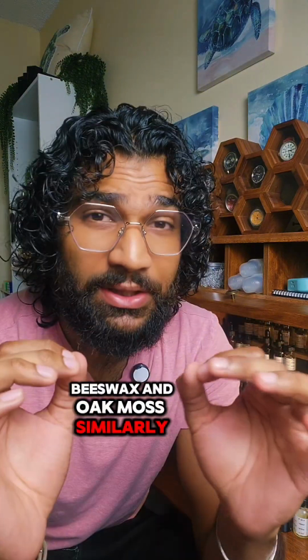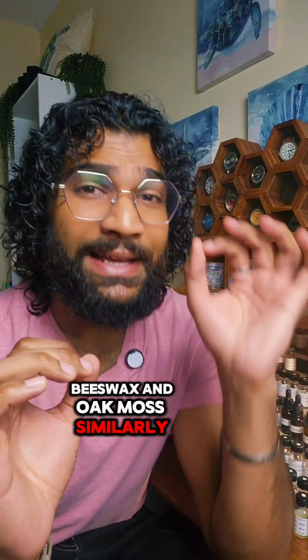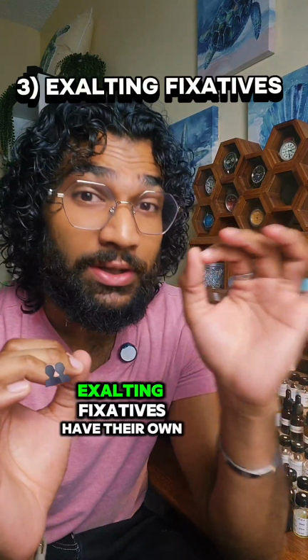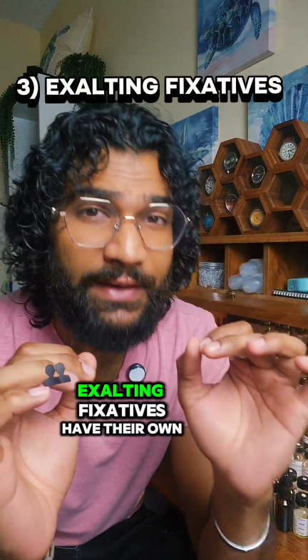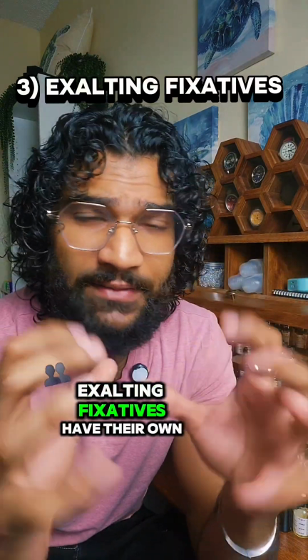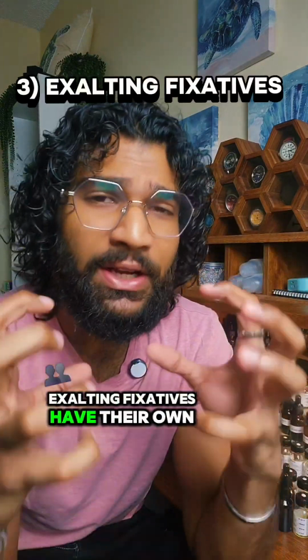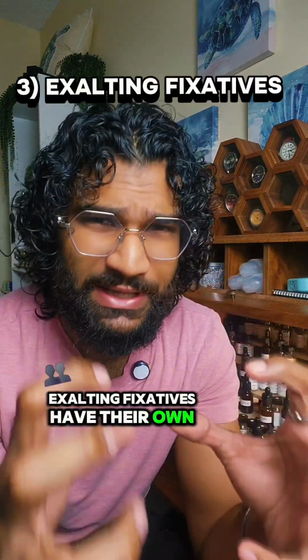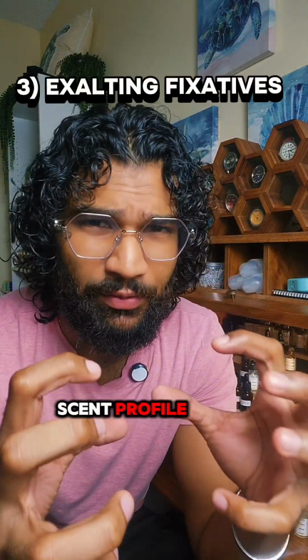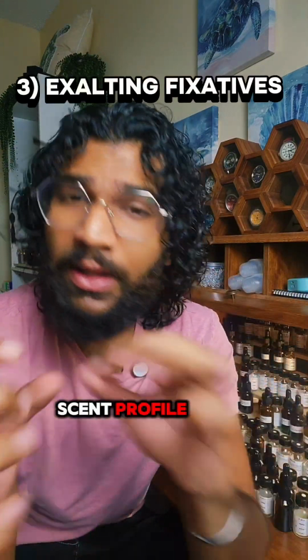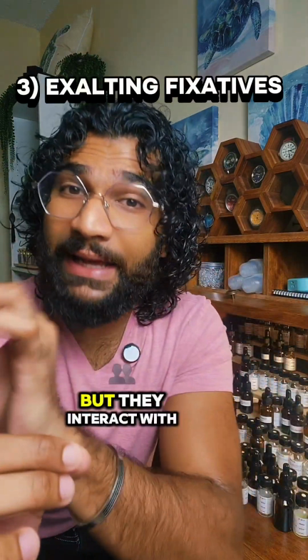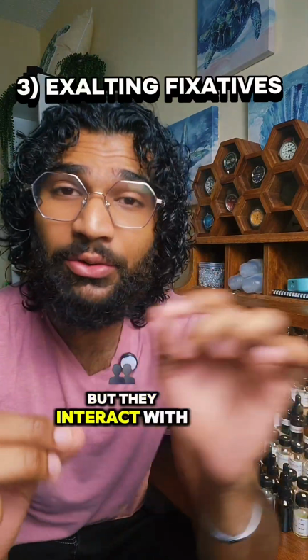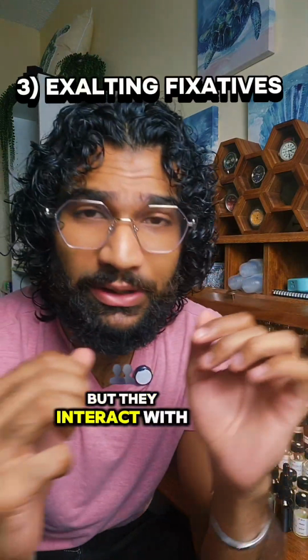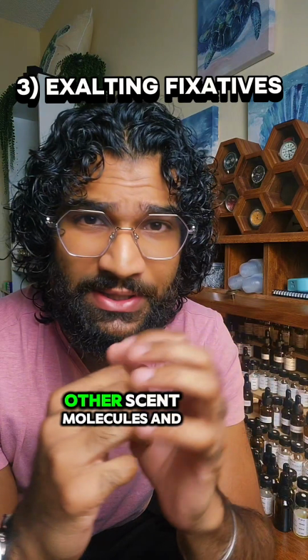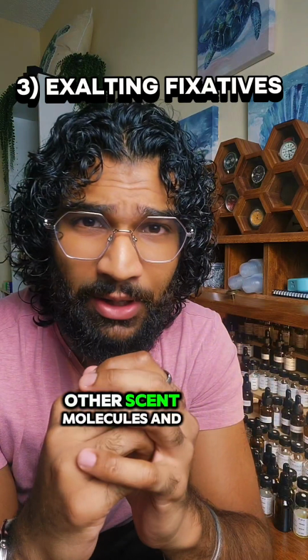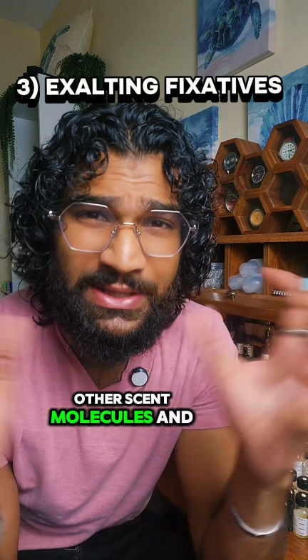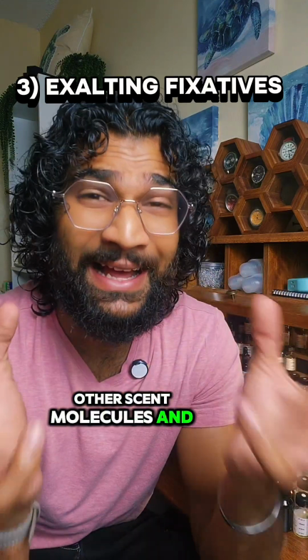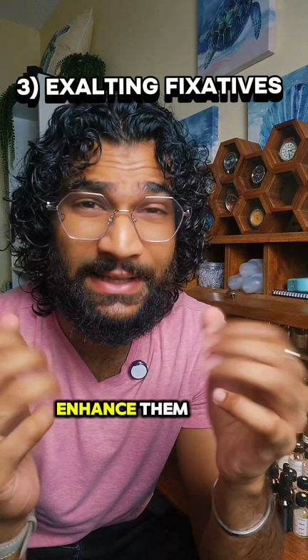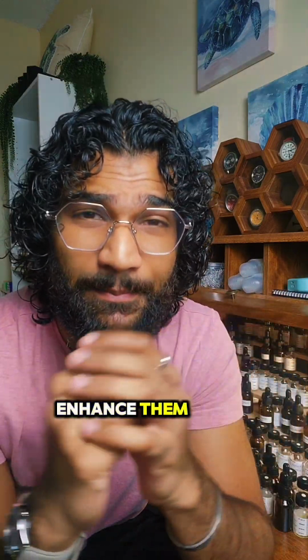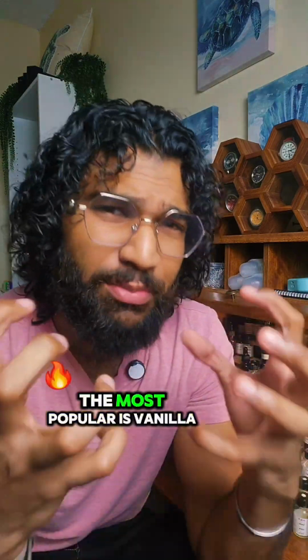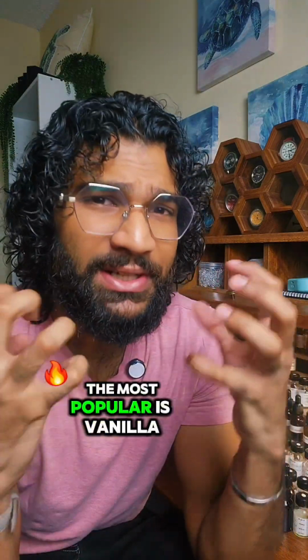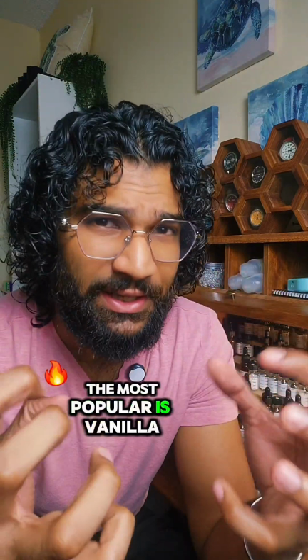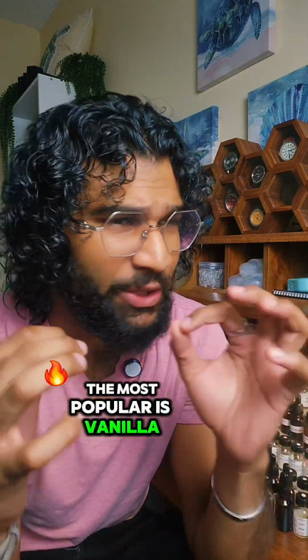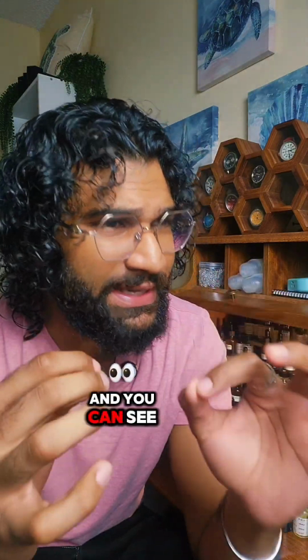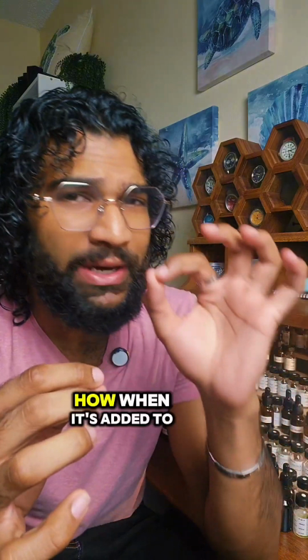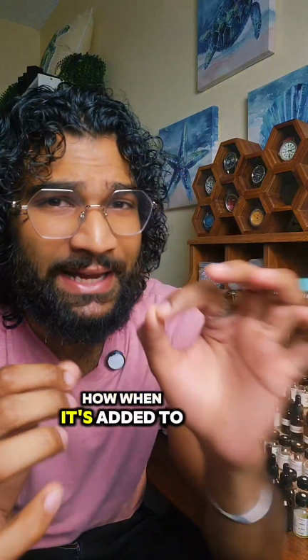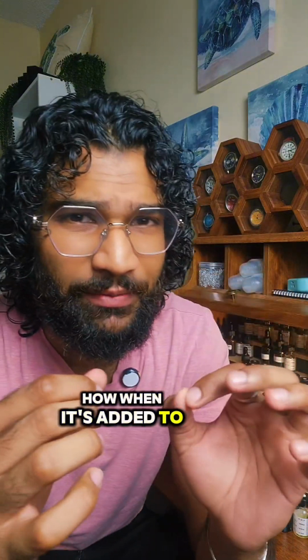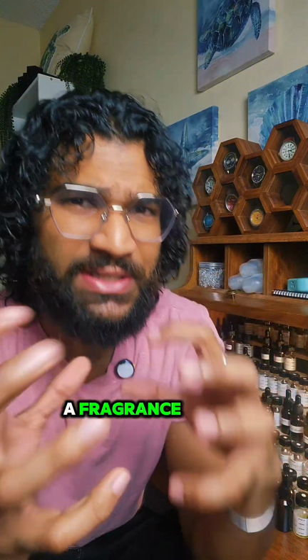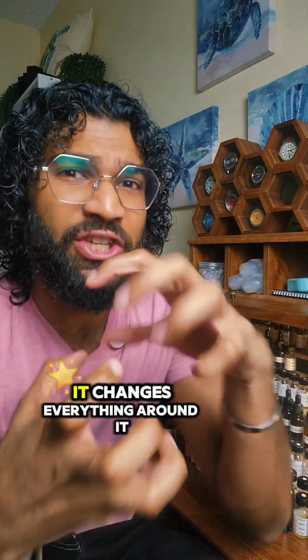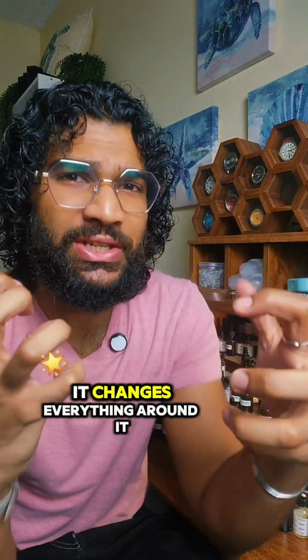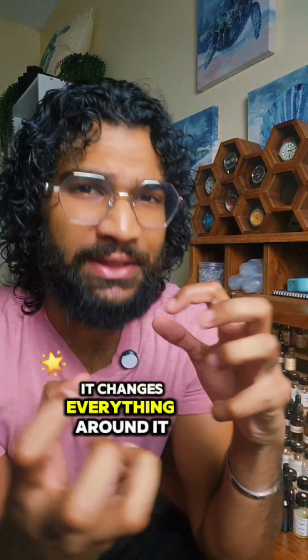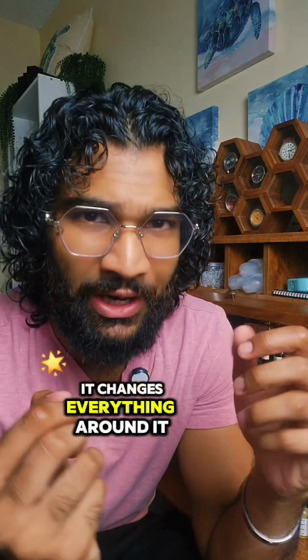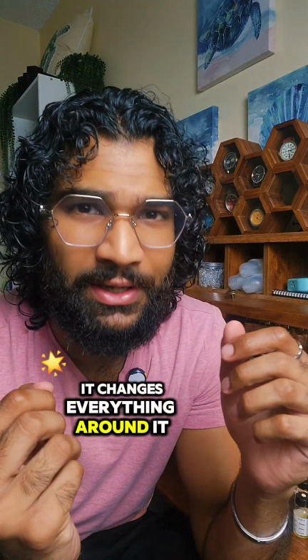Similarly, exalting fixatives have their own scent profile but they interact with other scent molecules and enhance them. The most popular is vanilla and you can see how when it's added to a fragrance it changes everything around it.